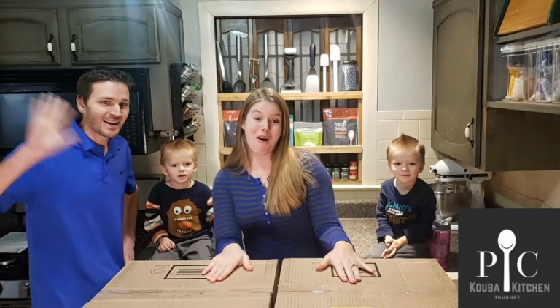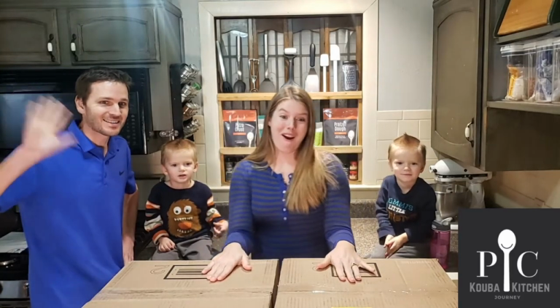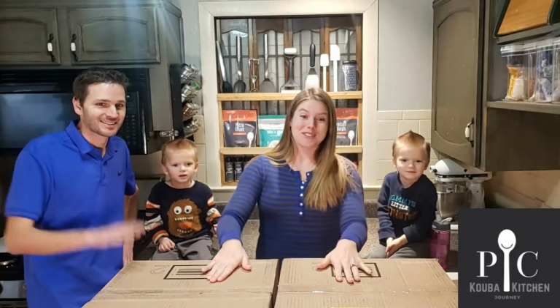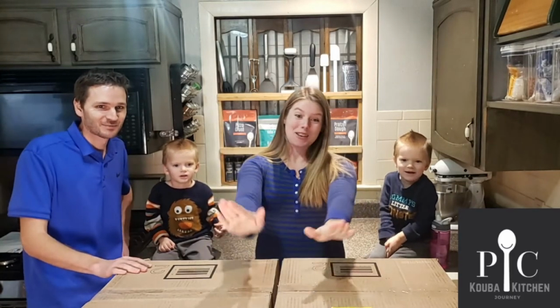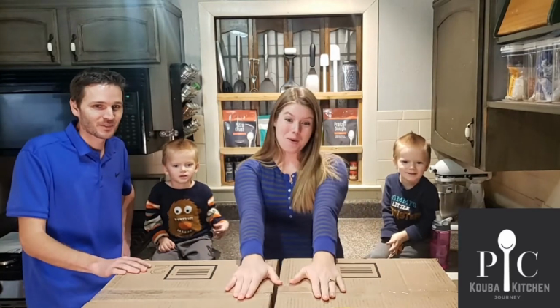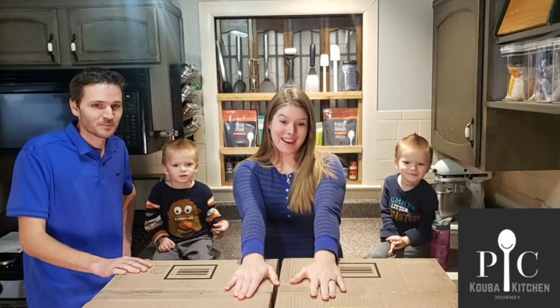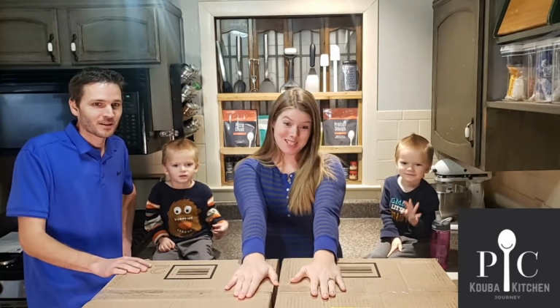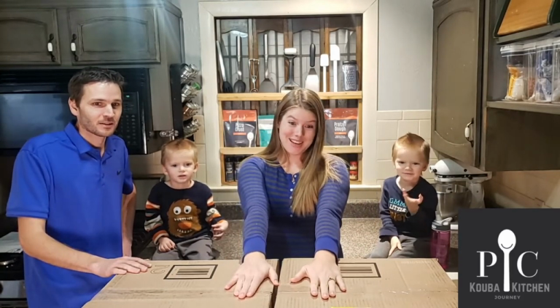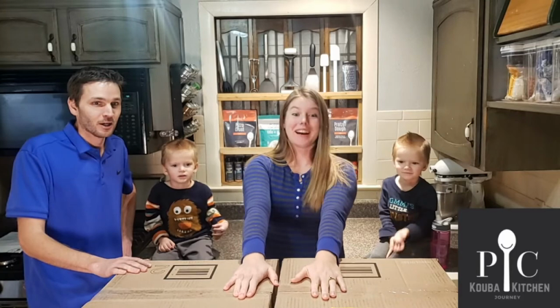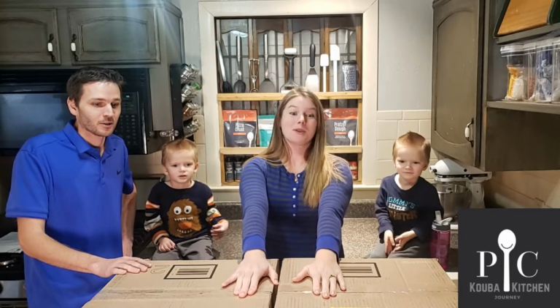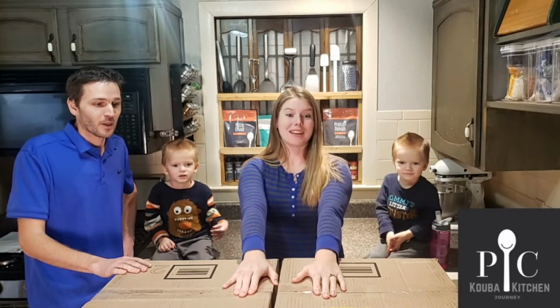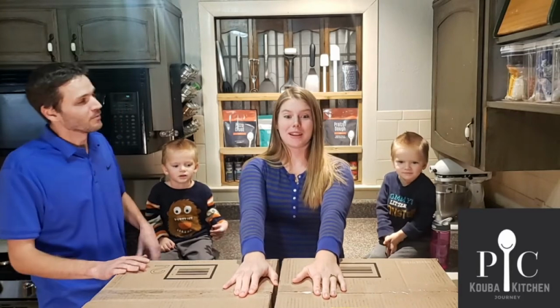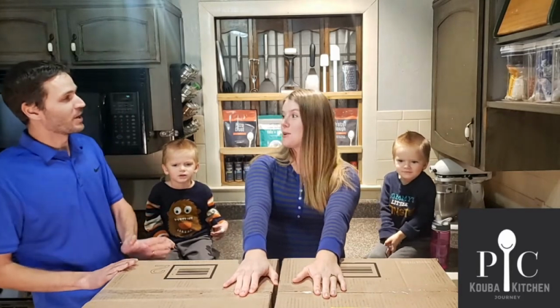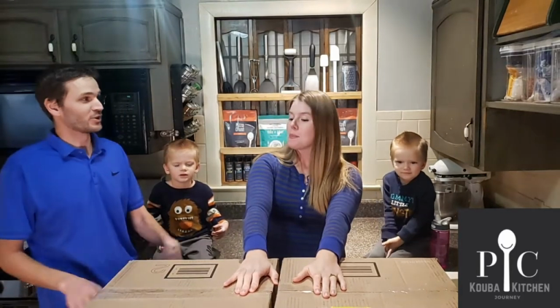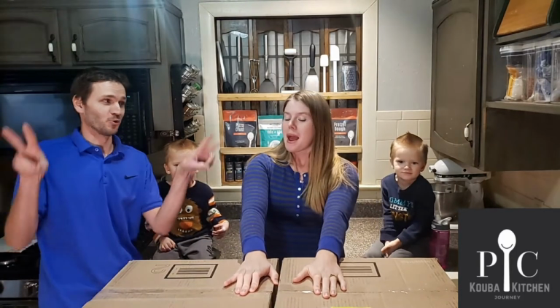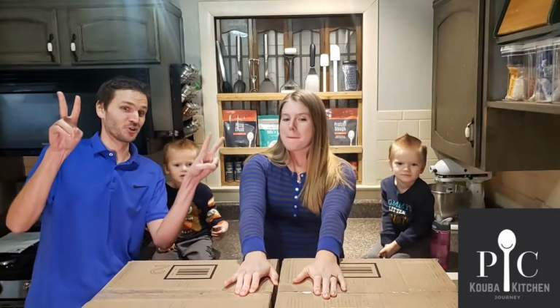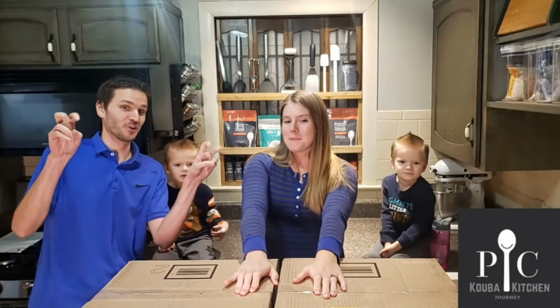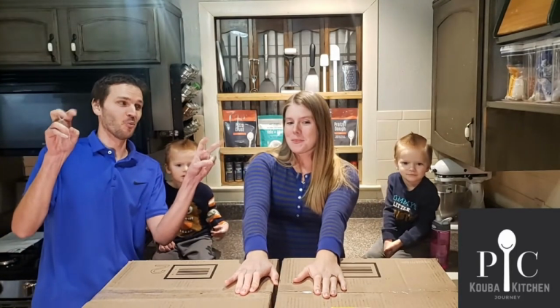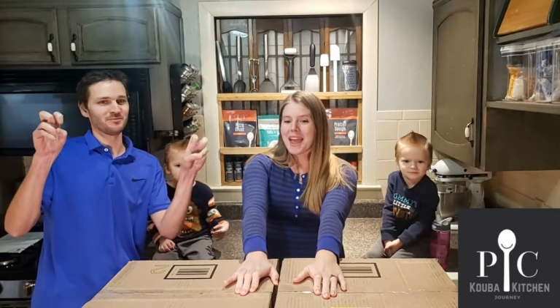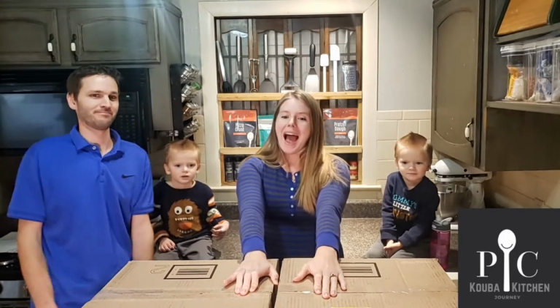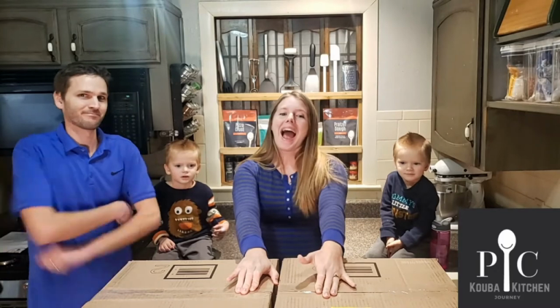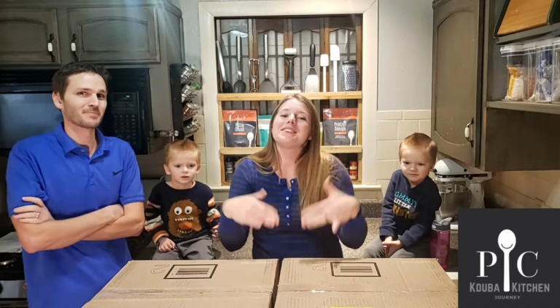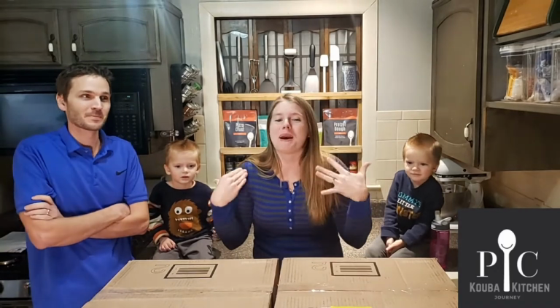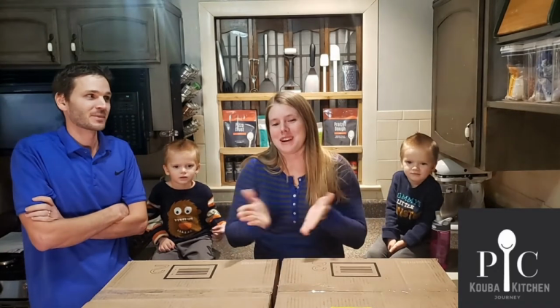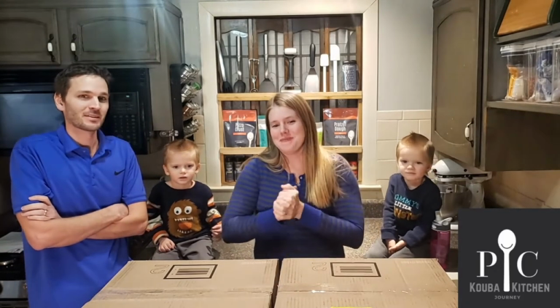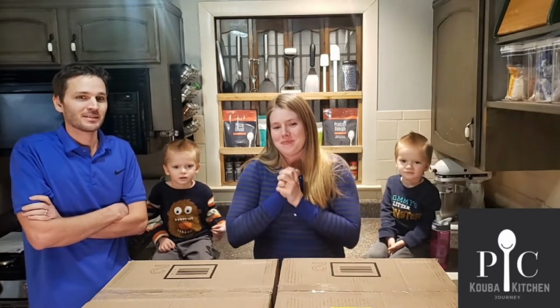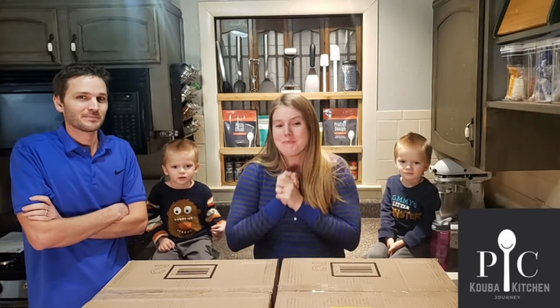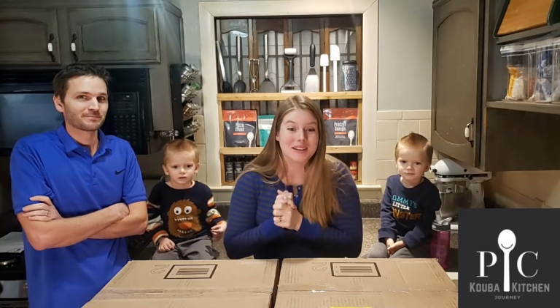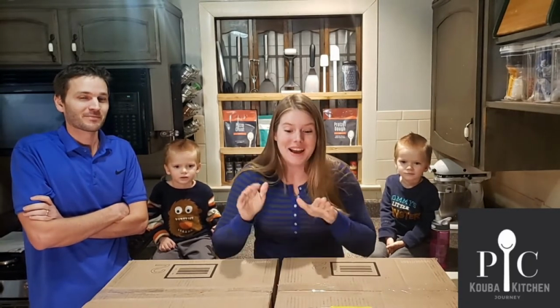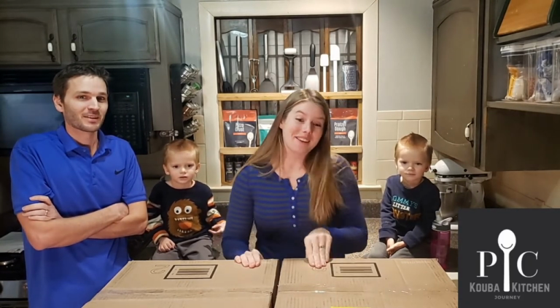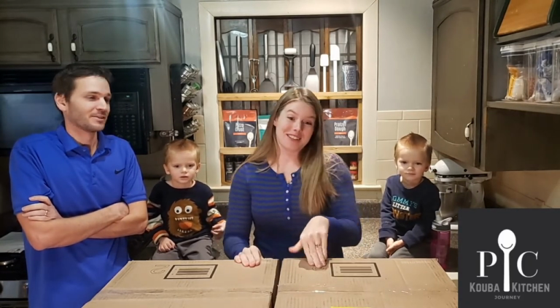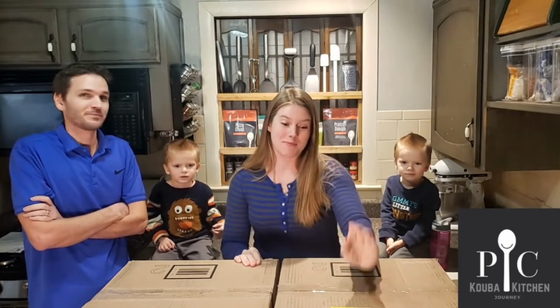Jared is home and the boxes are here and I am super excited and ready to show you the boxes that you didn't open. I took some papers out, but now I actually get to see the products.